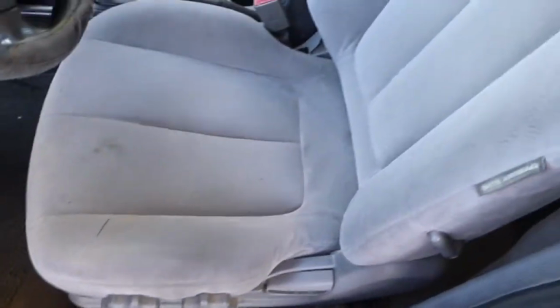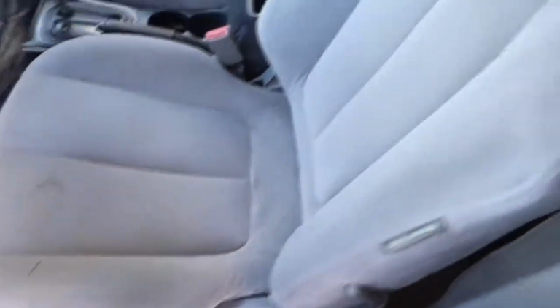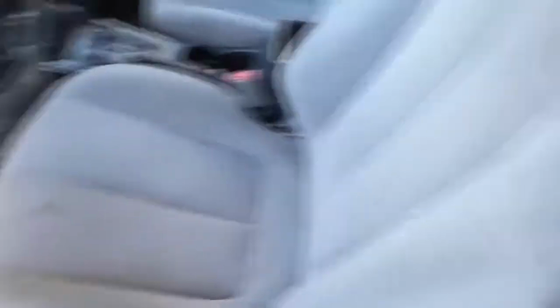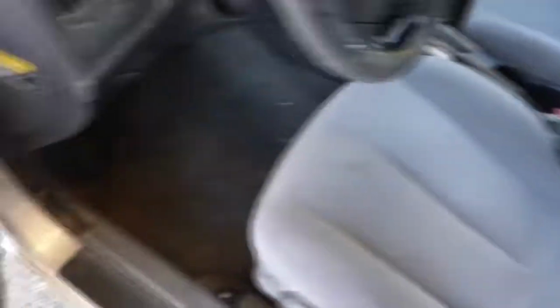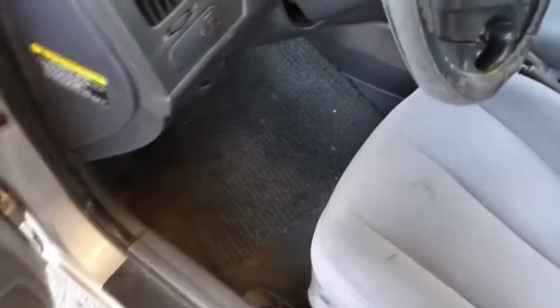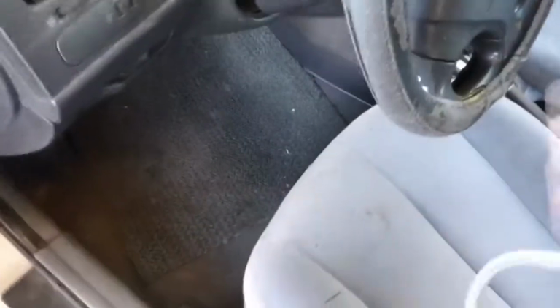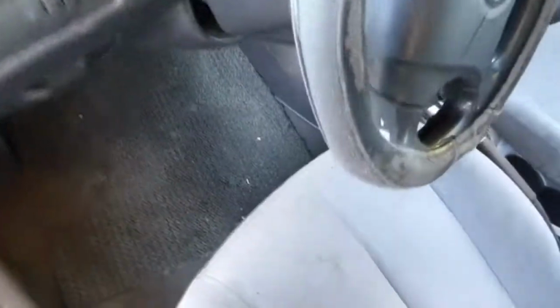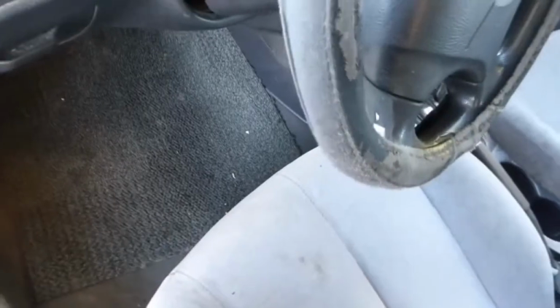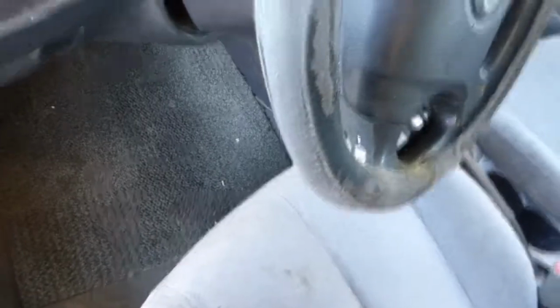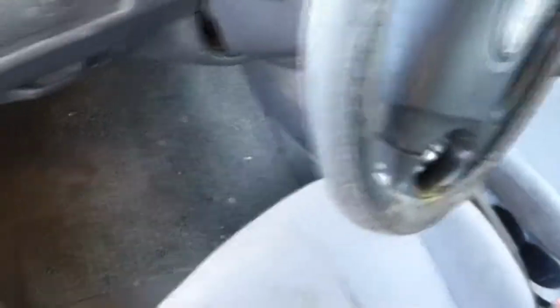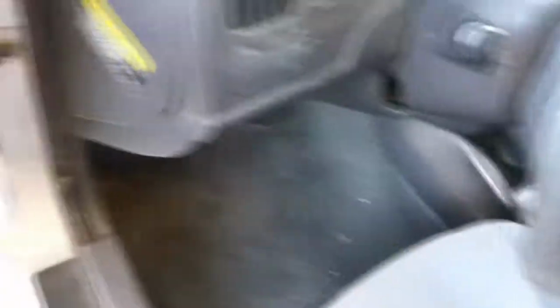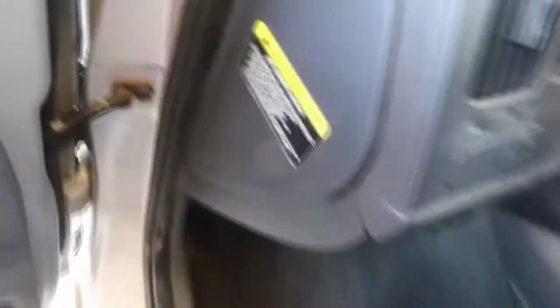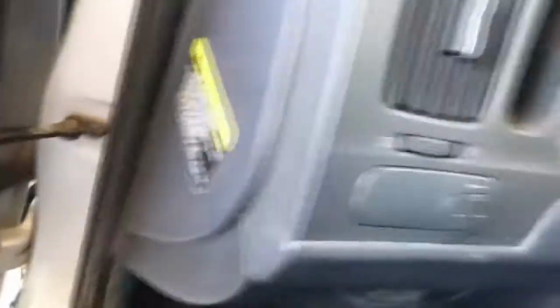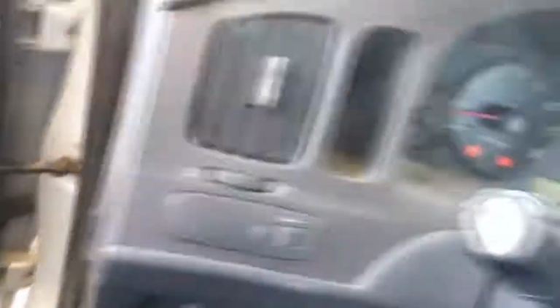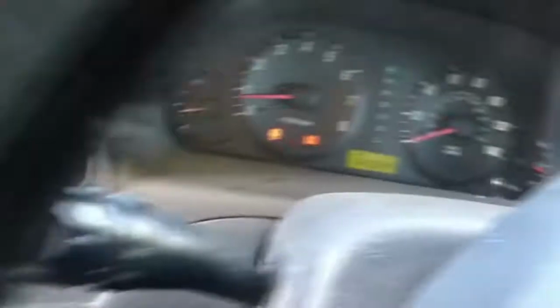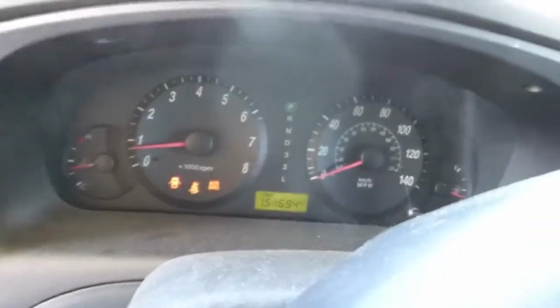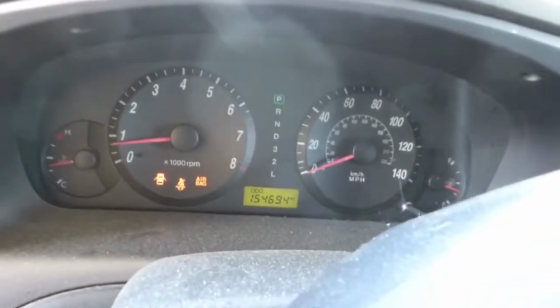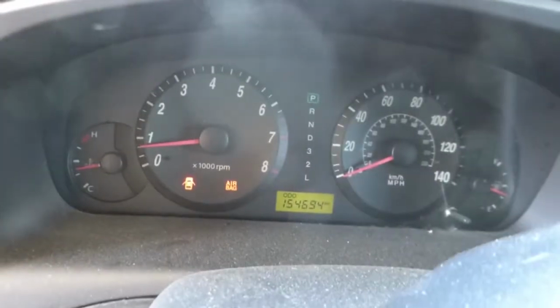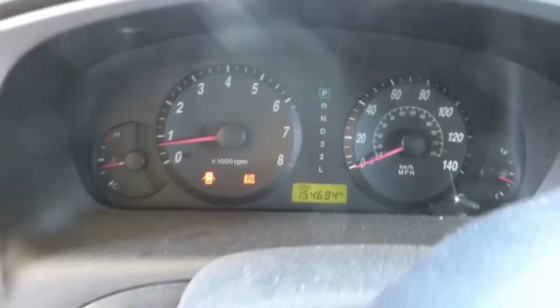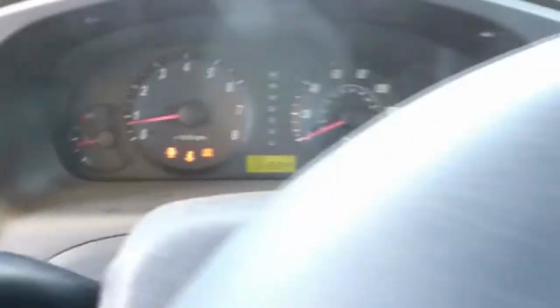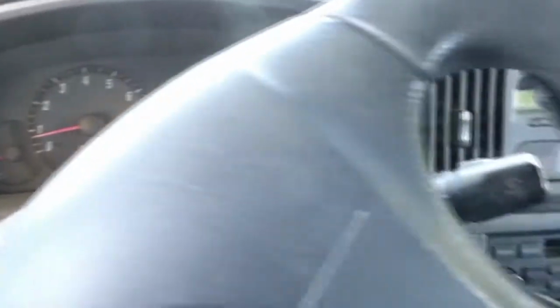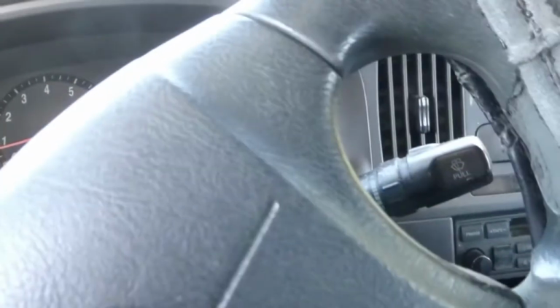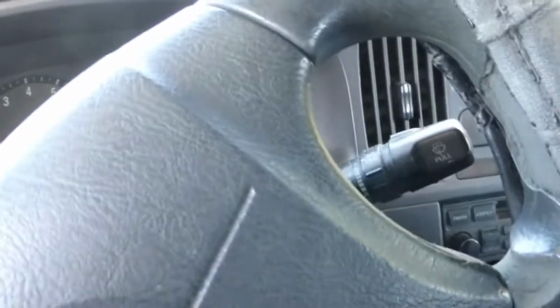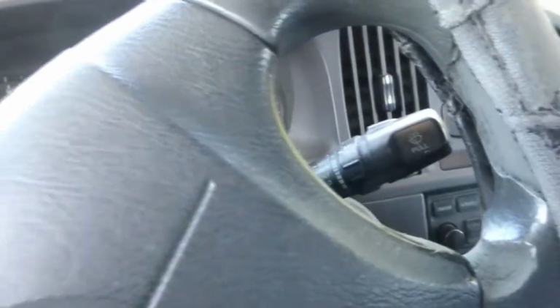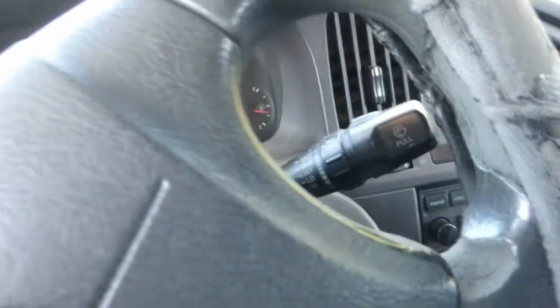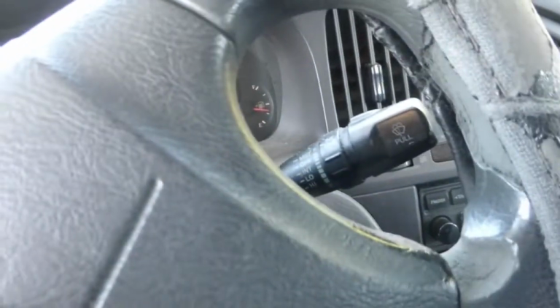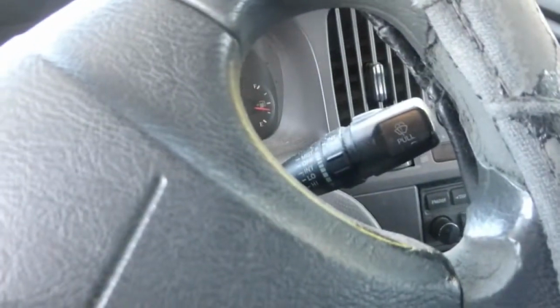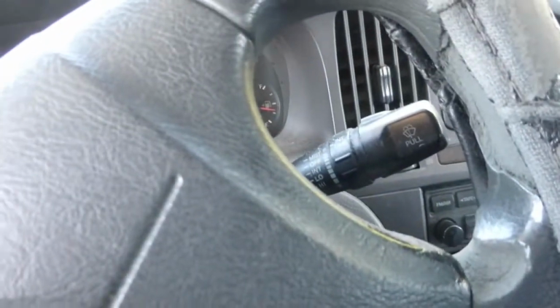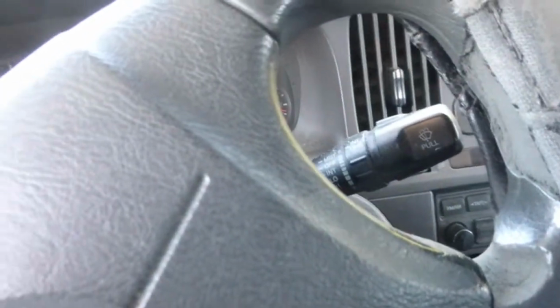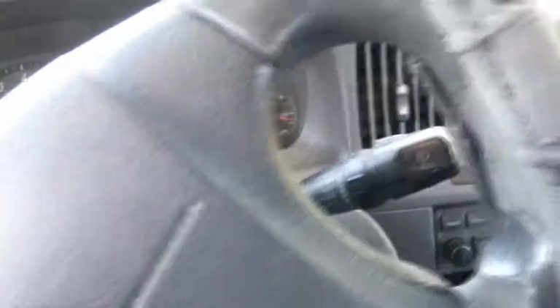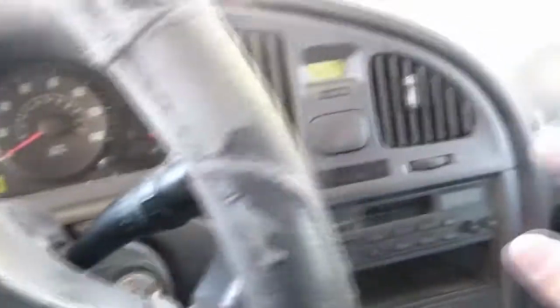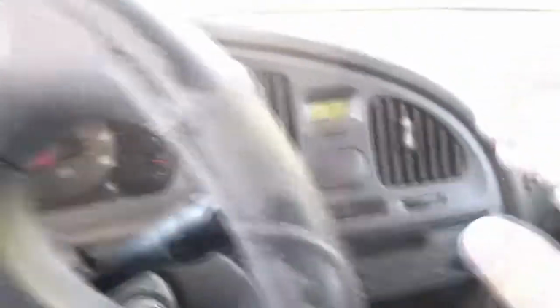Seats aren't ripped. Steering wheel cover. It's got 154,000 miles. Air conditioning doesn't feel like it's blowing cold, so it probably needs to be charged.